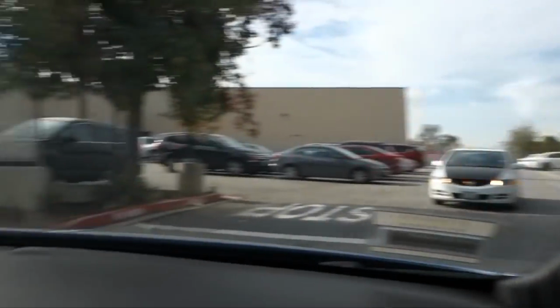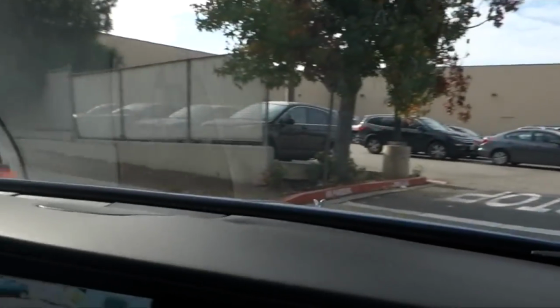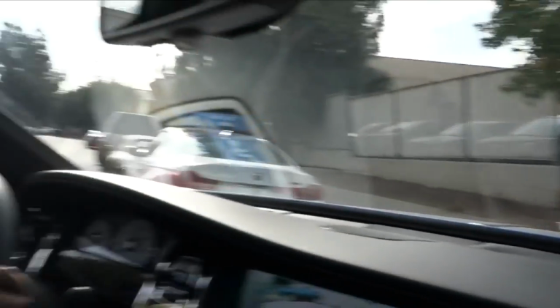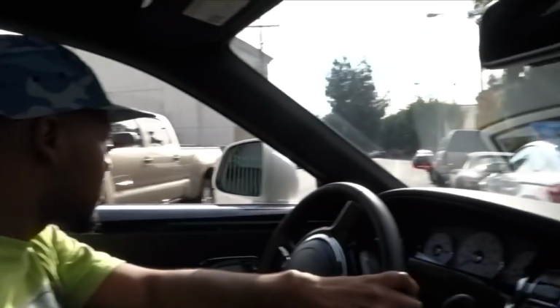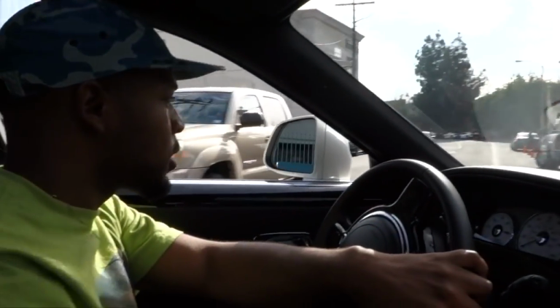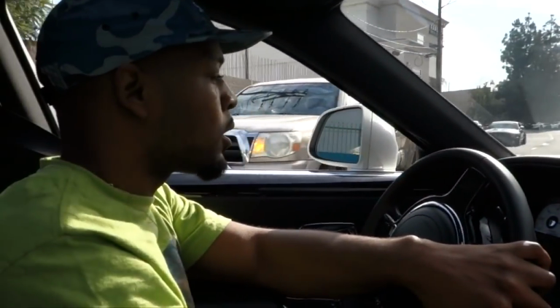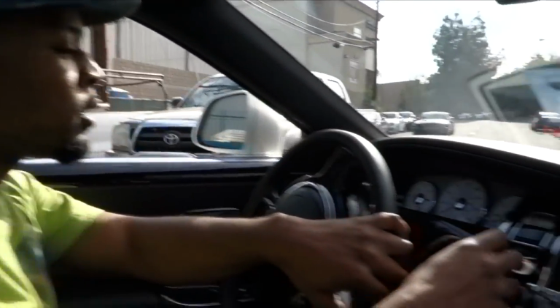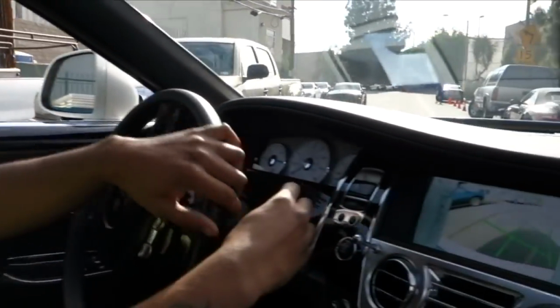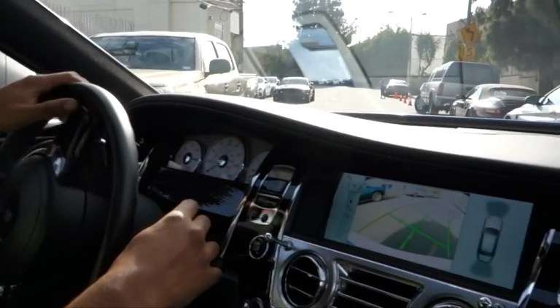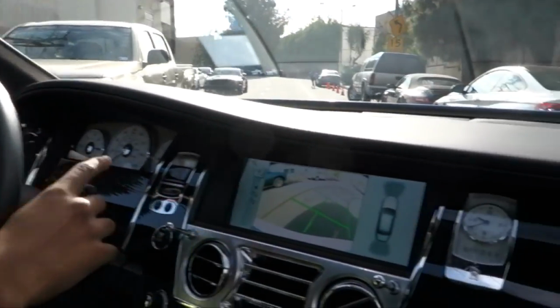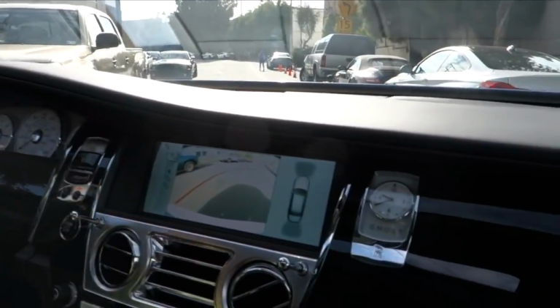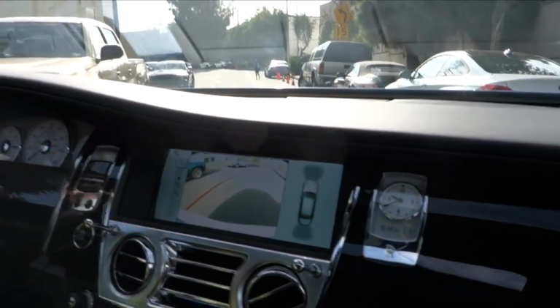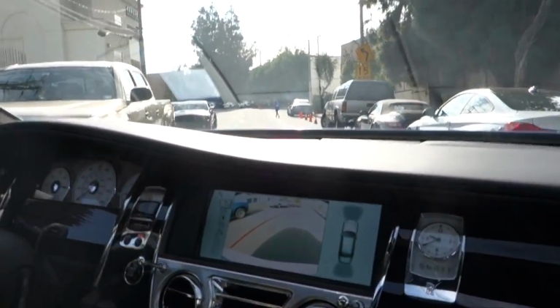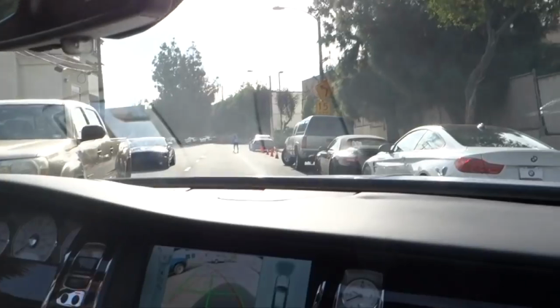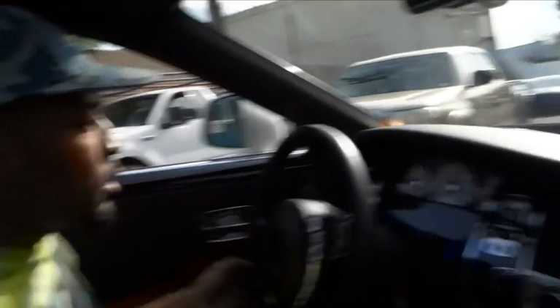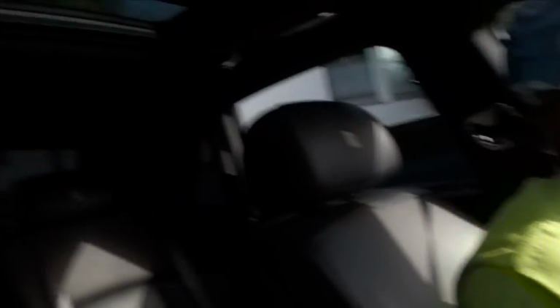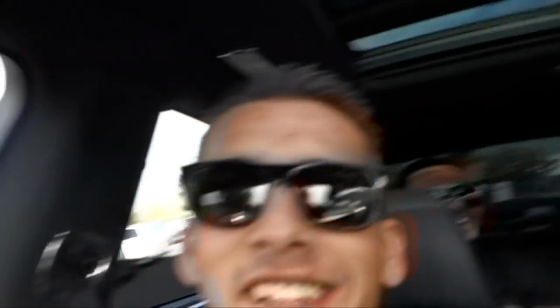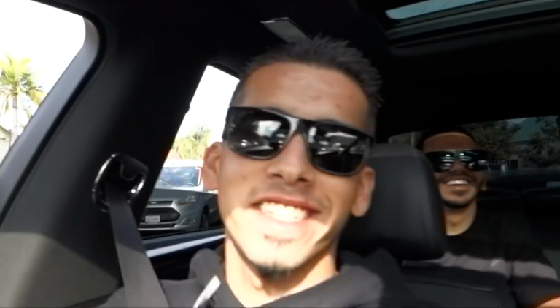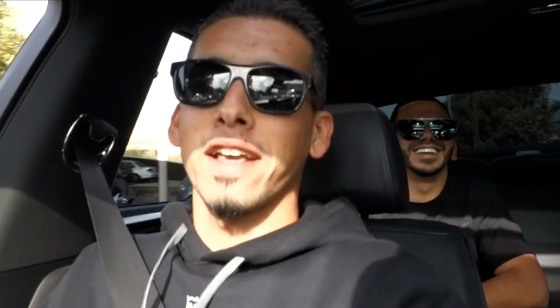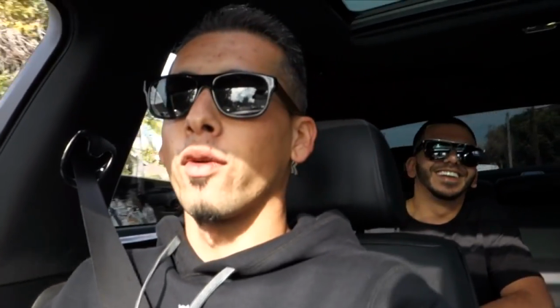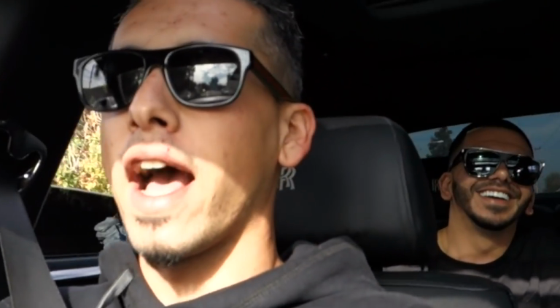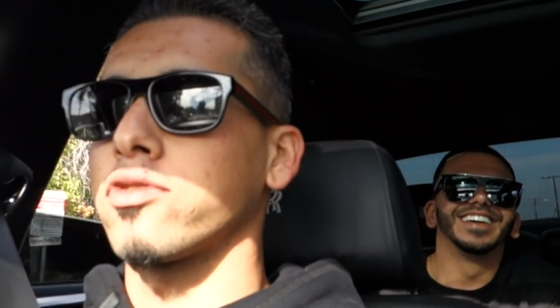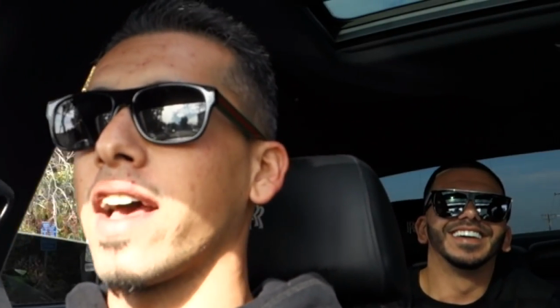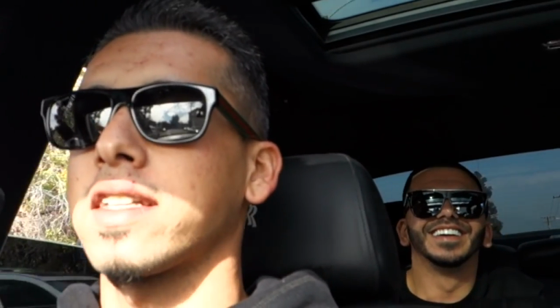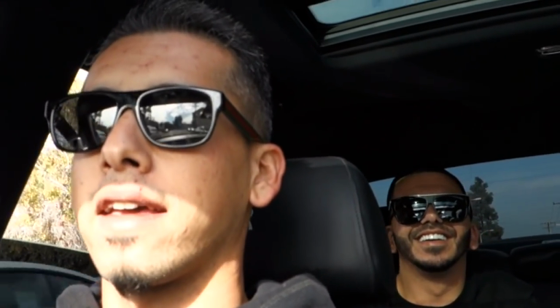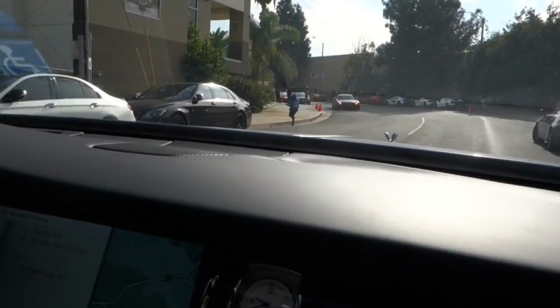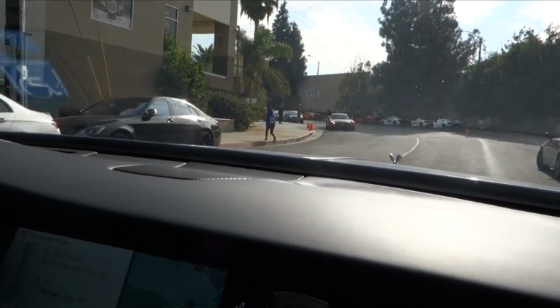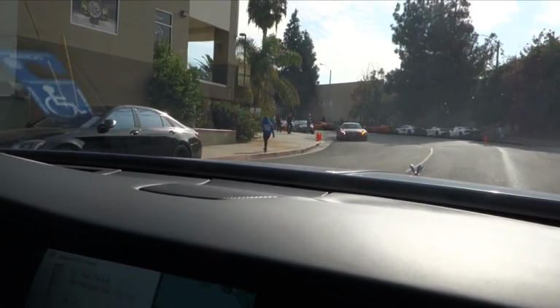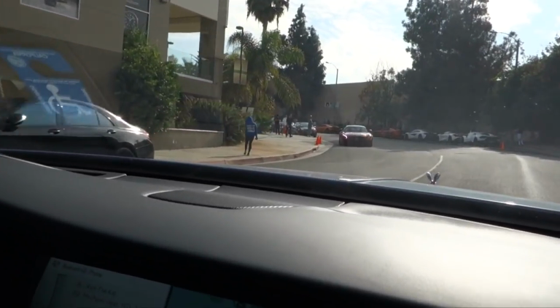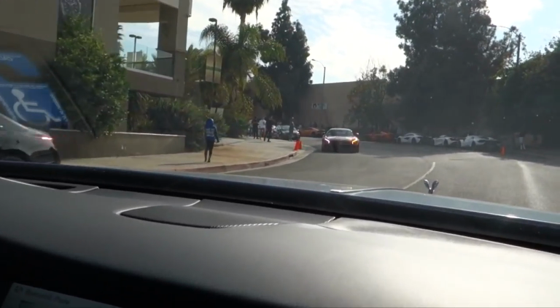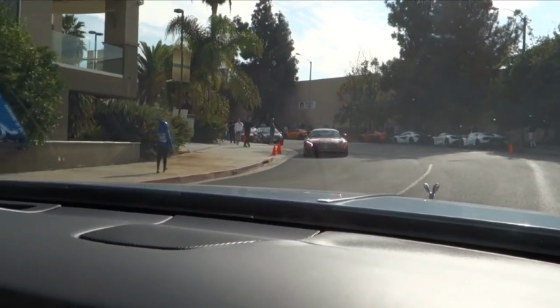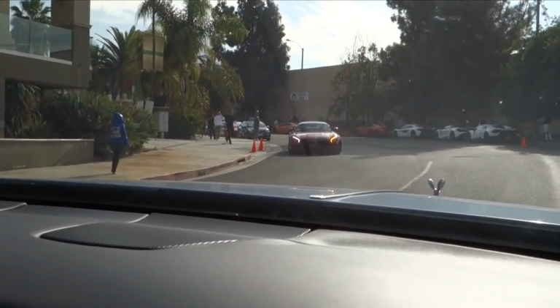We're in a Rolls, bro. We got away. We're in a big body — he just said we're in a house. We're driving a house today. GTR, beautiful, in red.